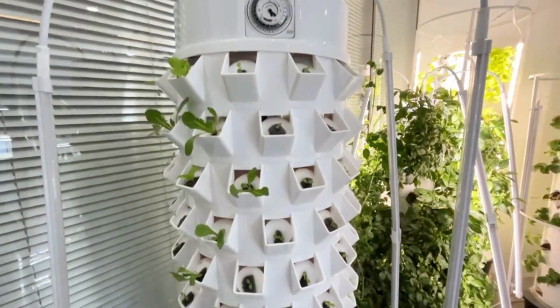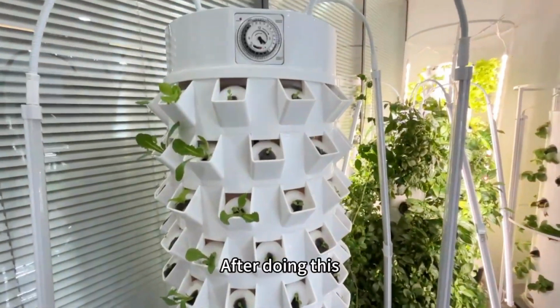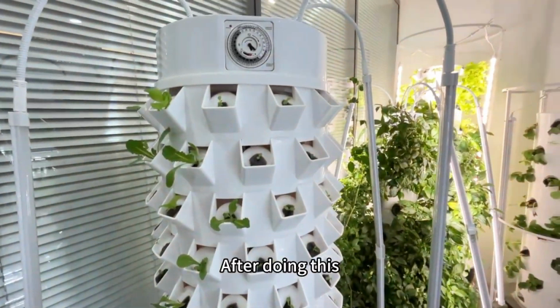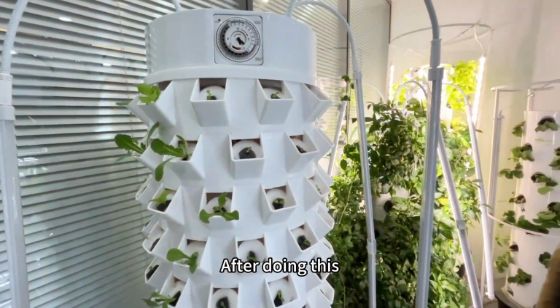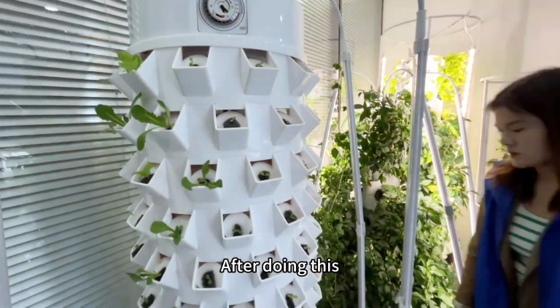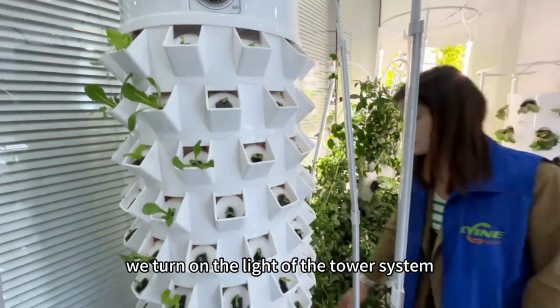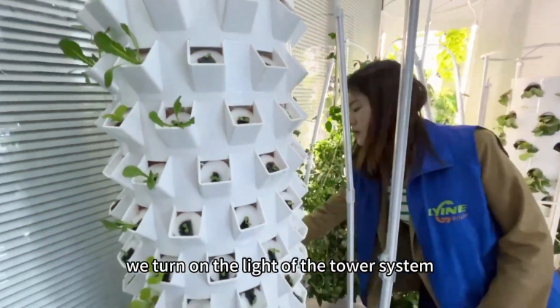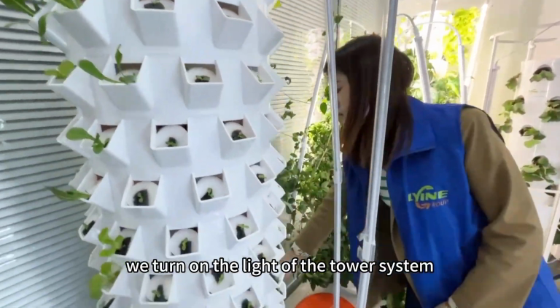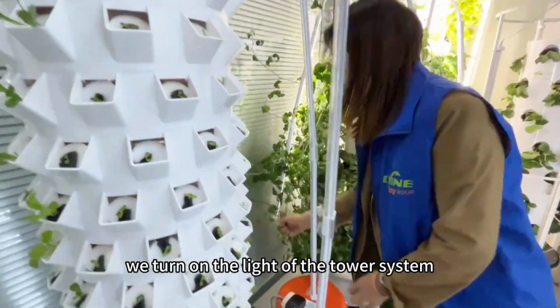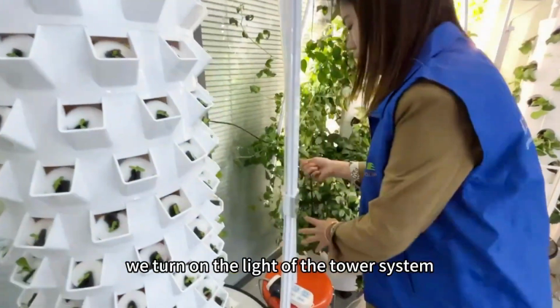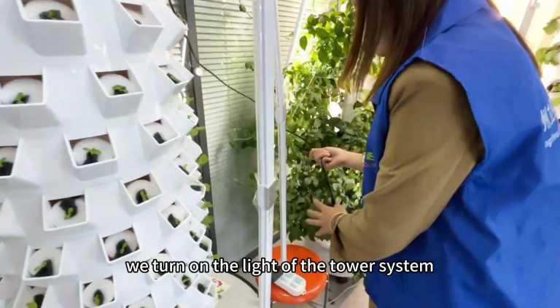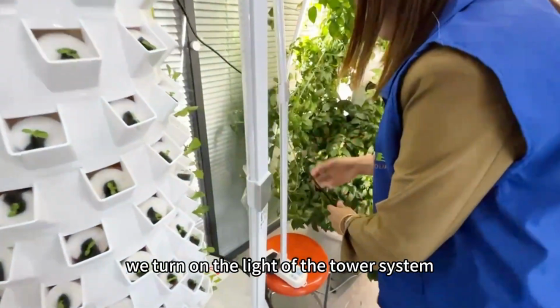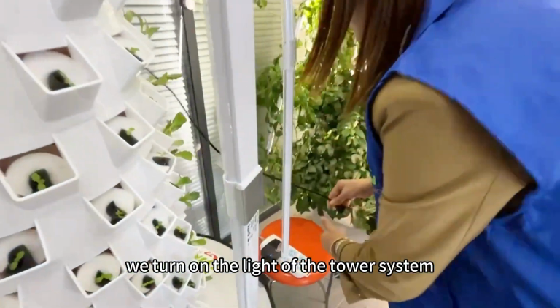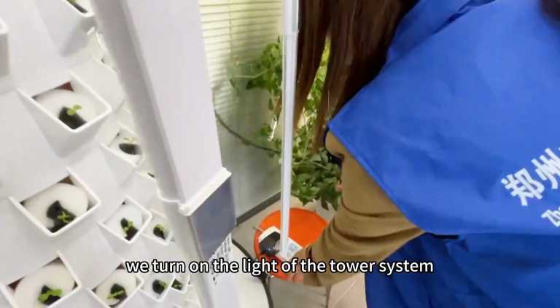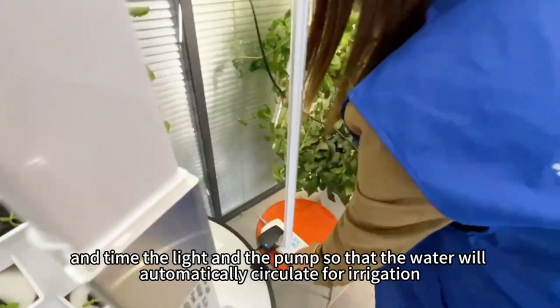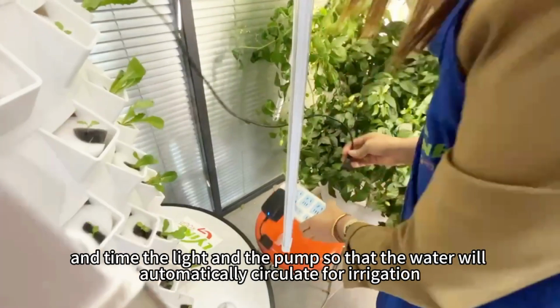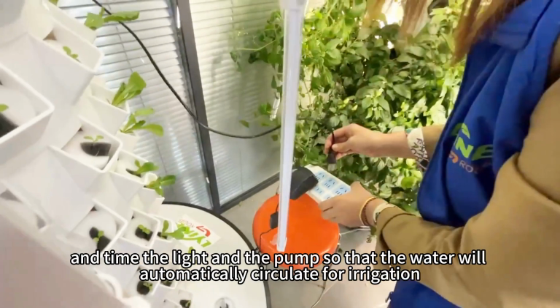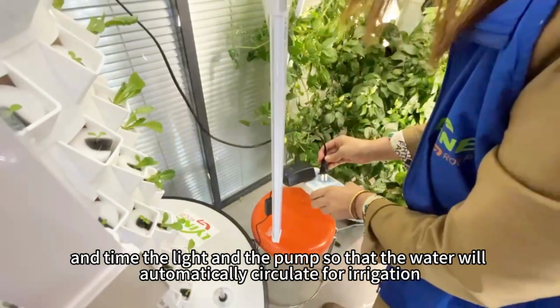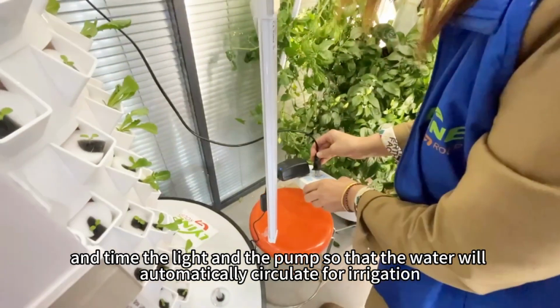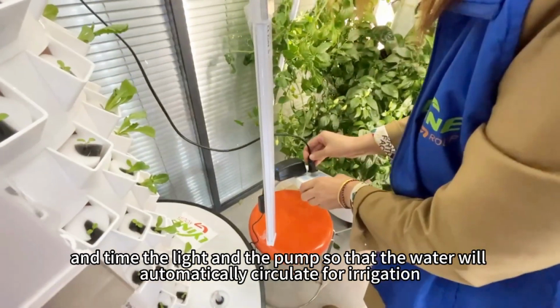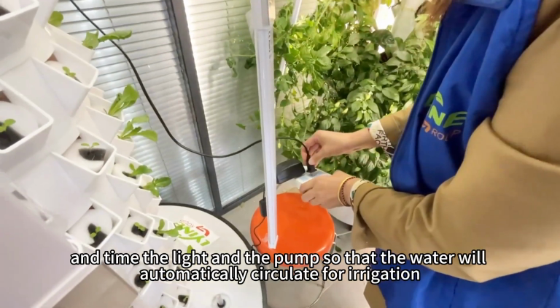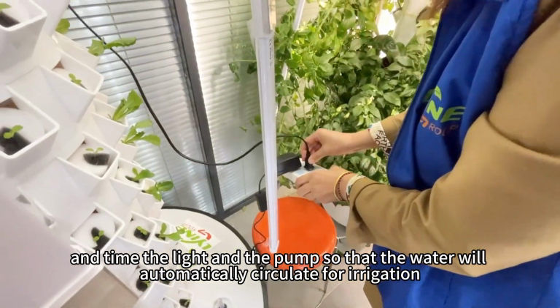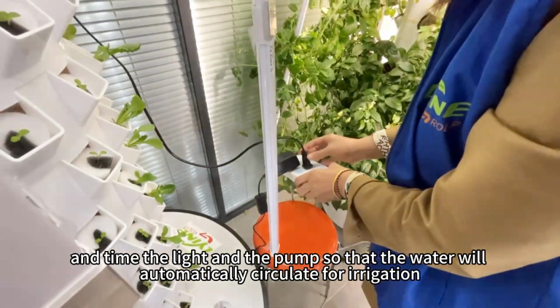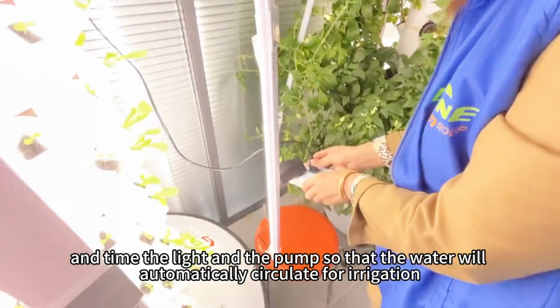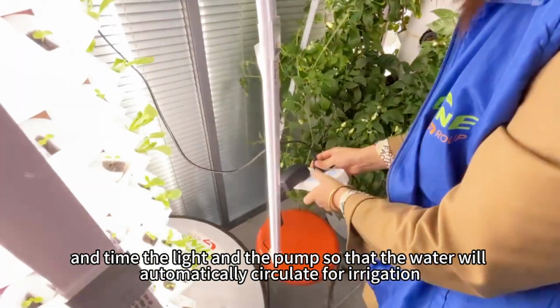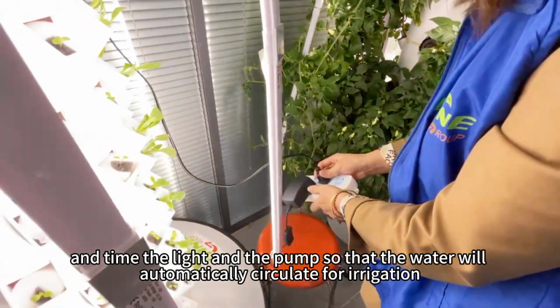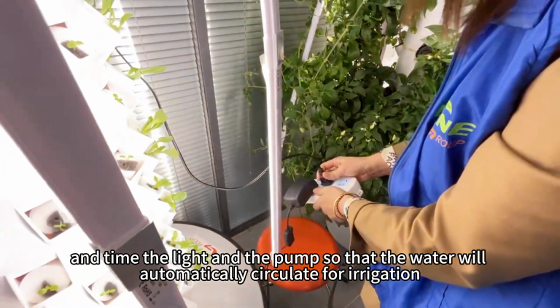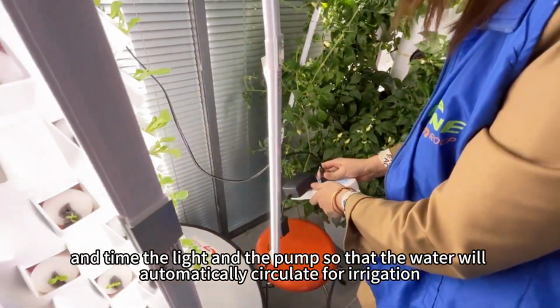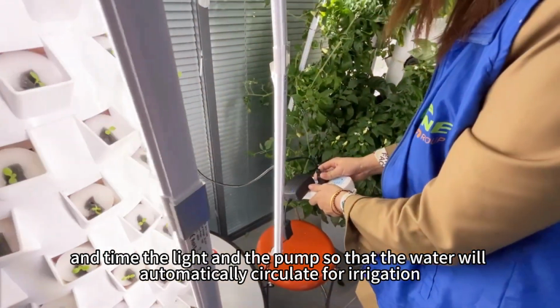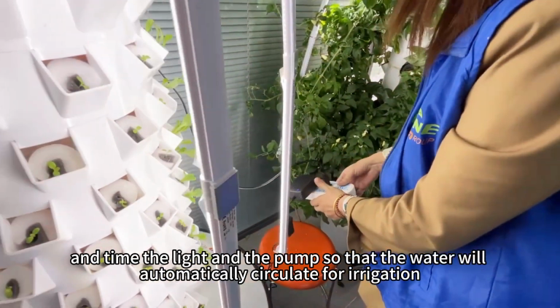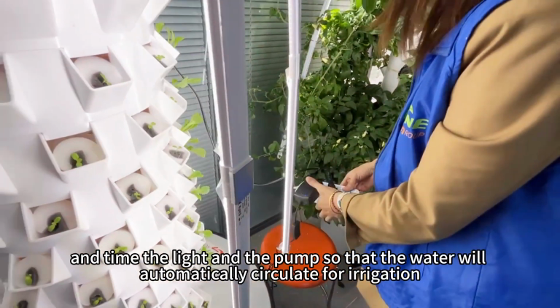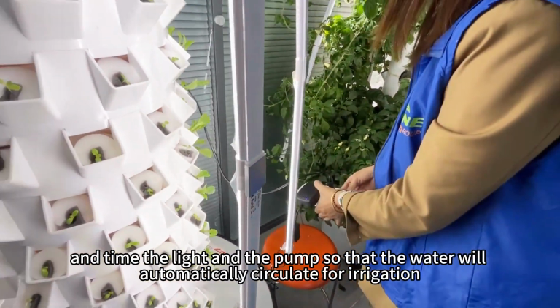After doing this, we turn on the light of the tower system and set a timer for the light and the pump so that the water will automatically circulate for irrigation.